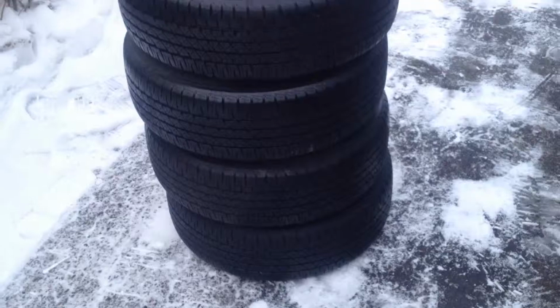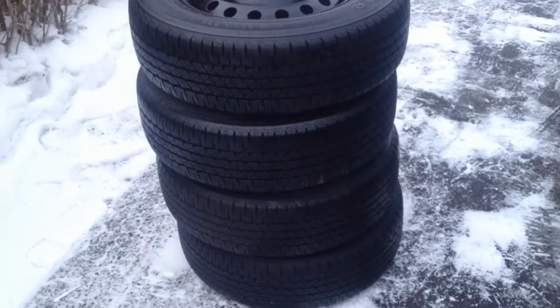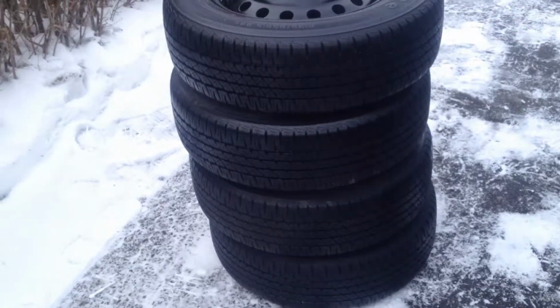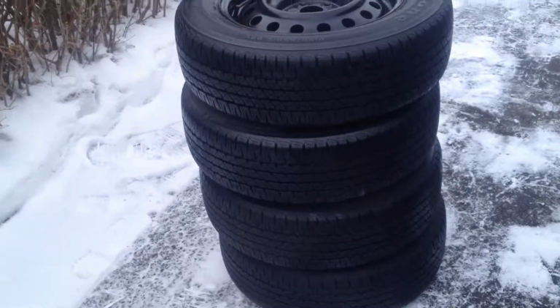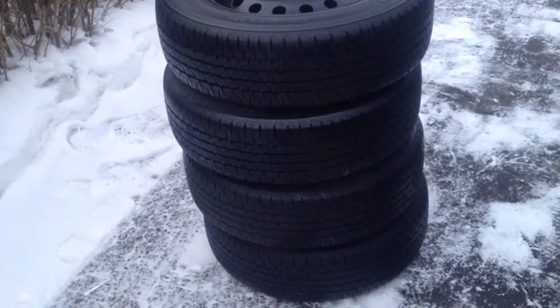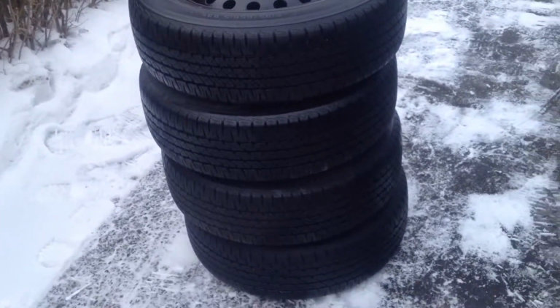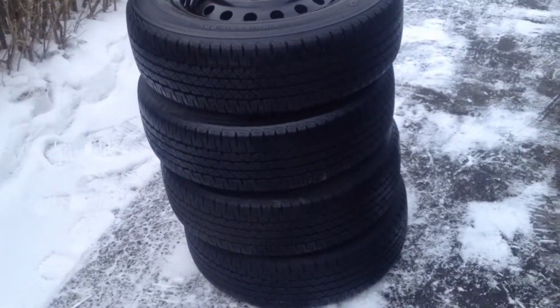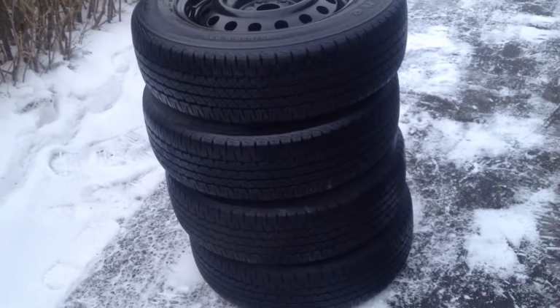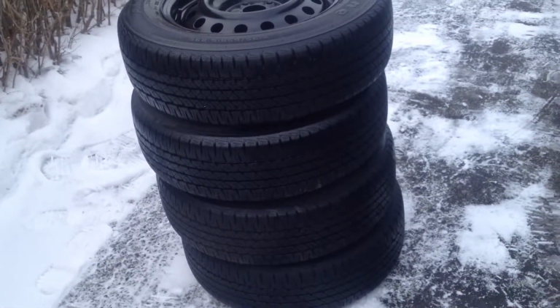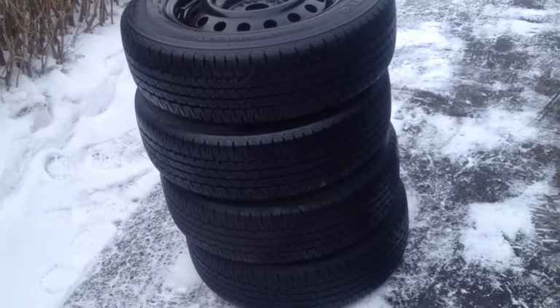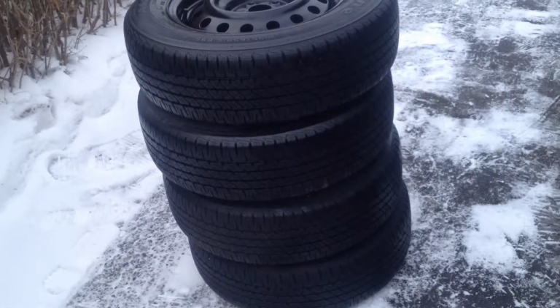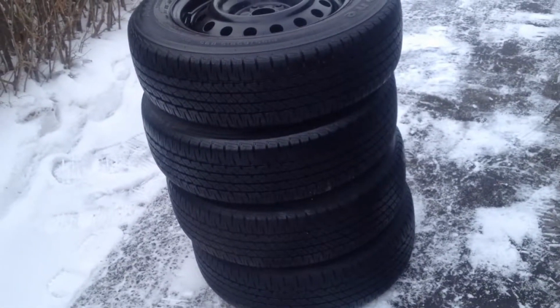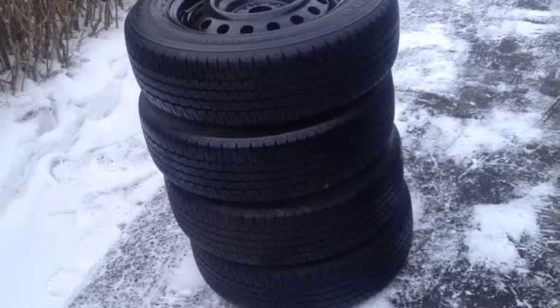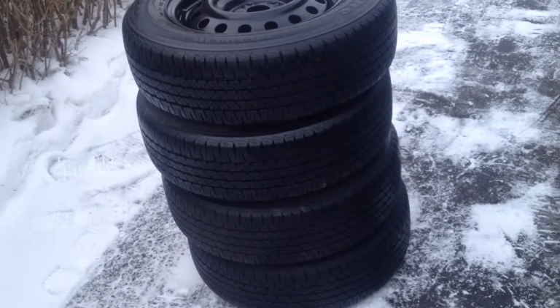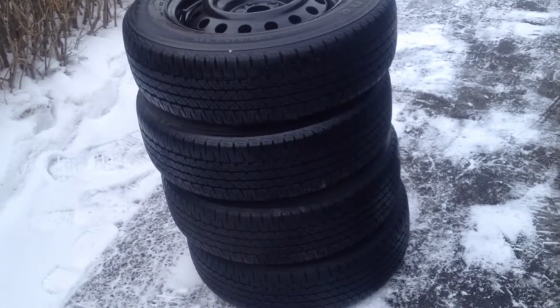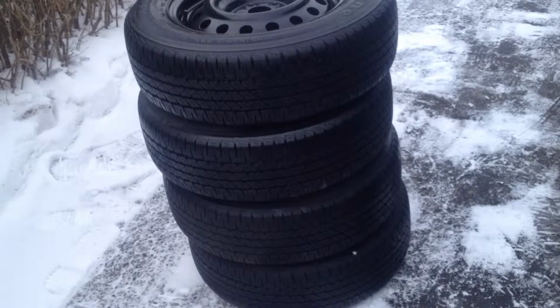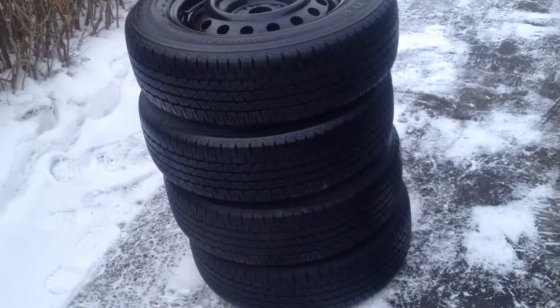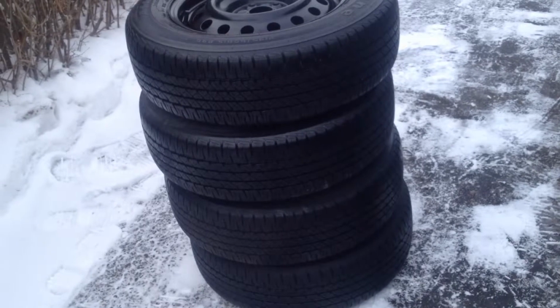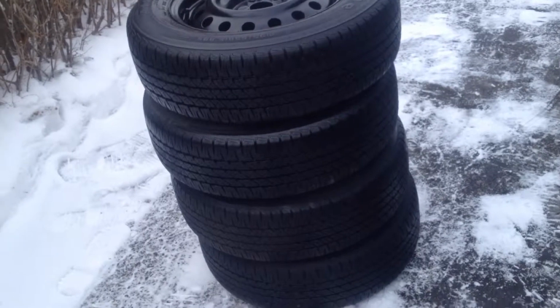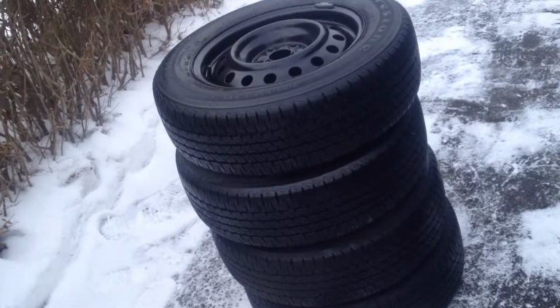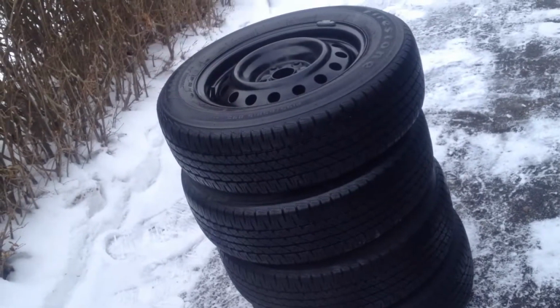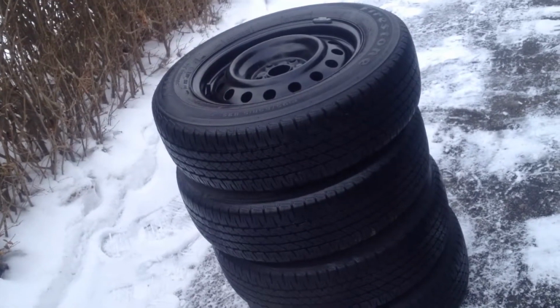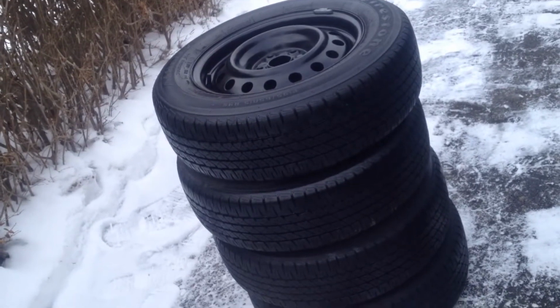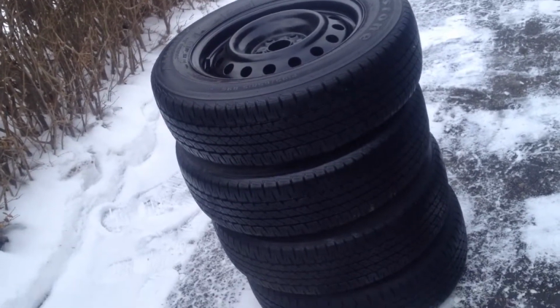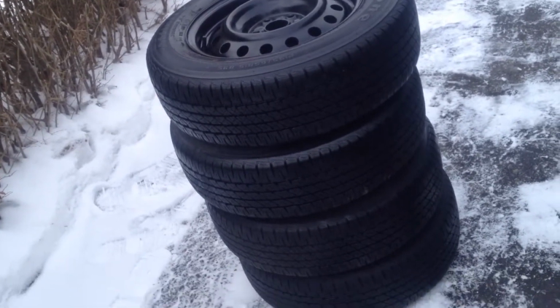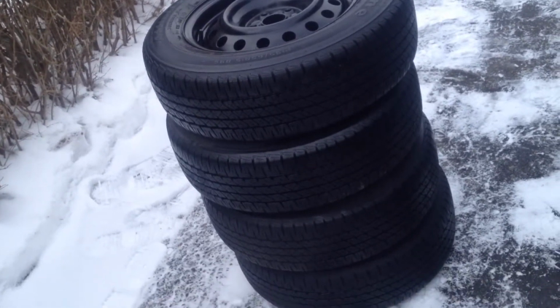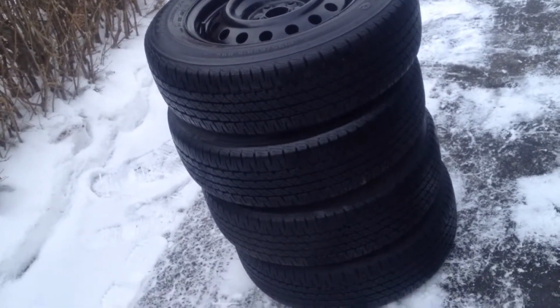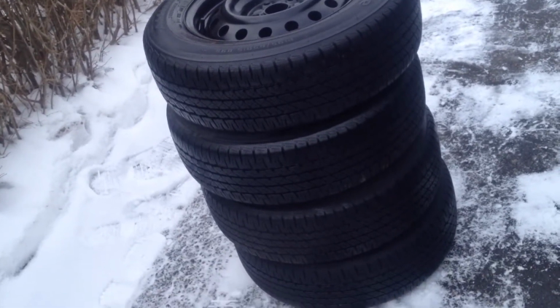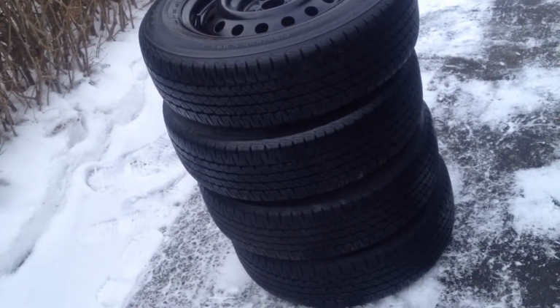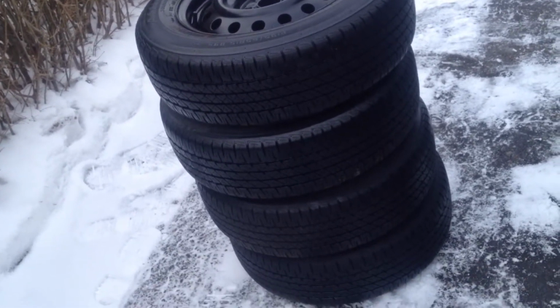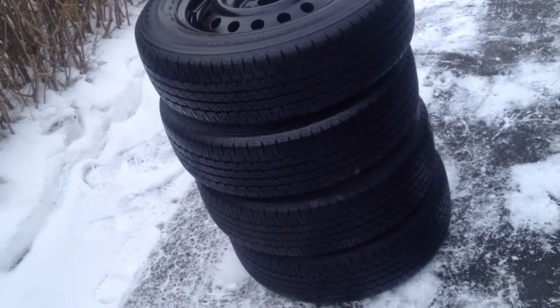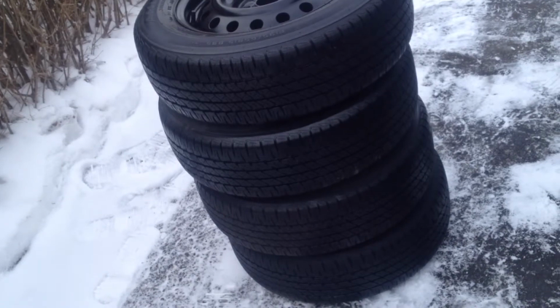Guys, here we go. A brilliant set of Firestone Affinities, perfect for your Corolla, Jetta, or other 5x100 cars. Let's go through them.